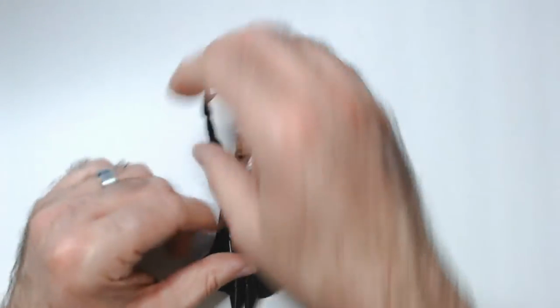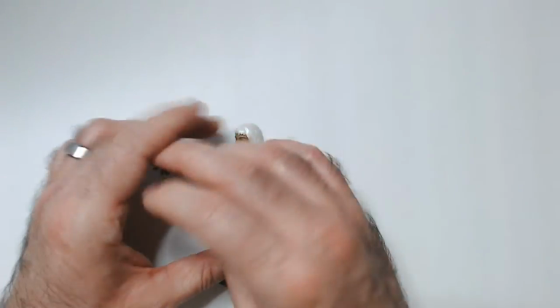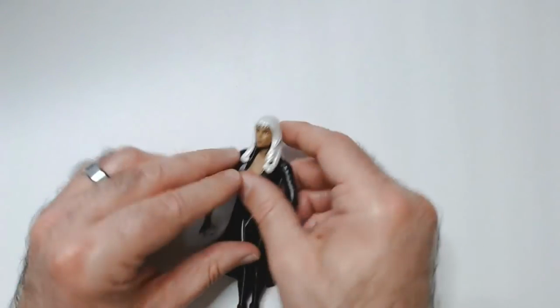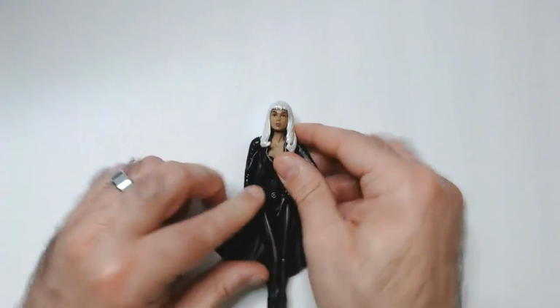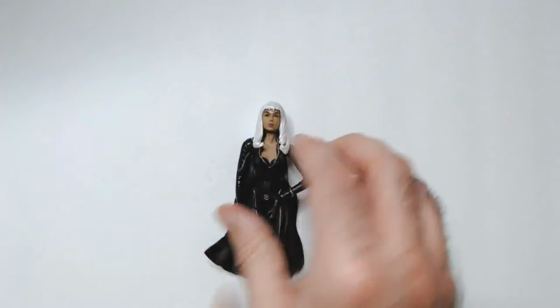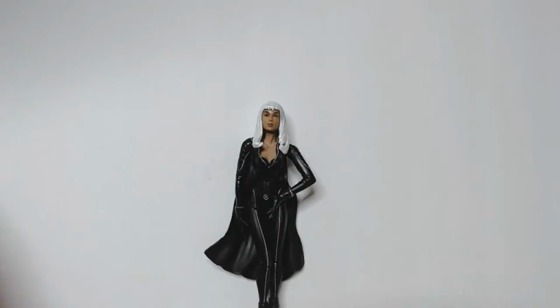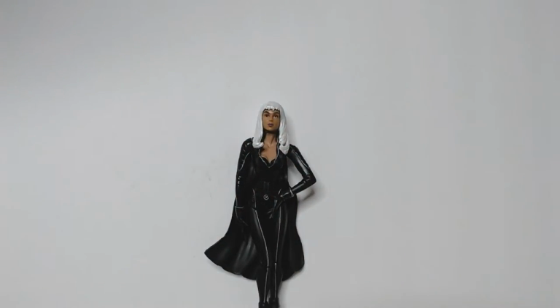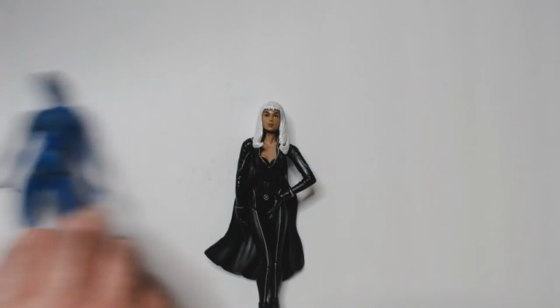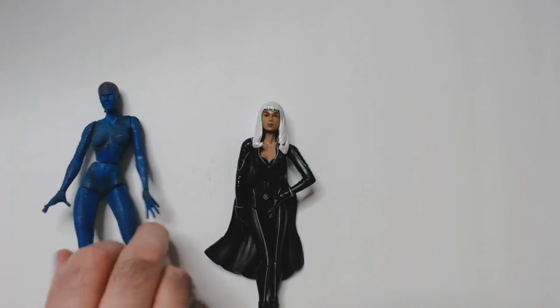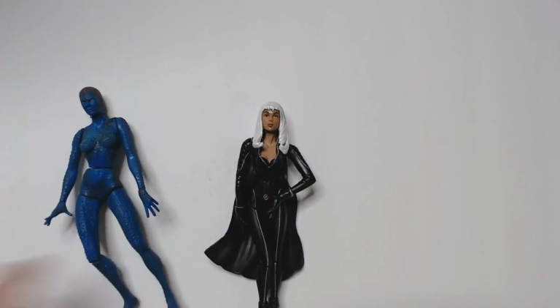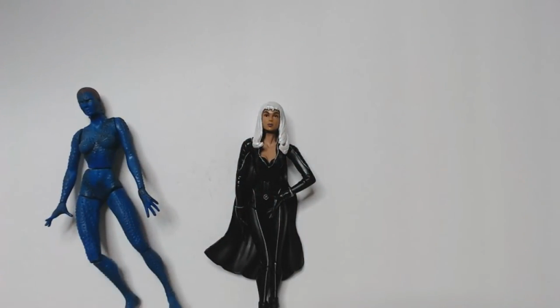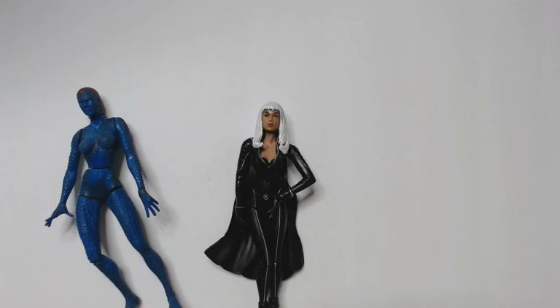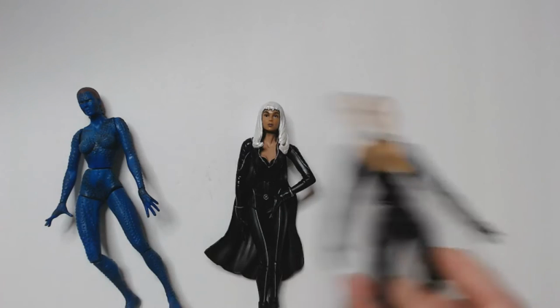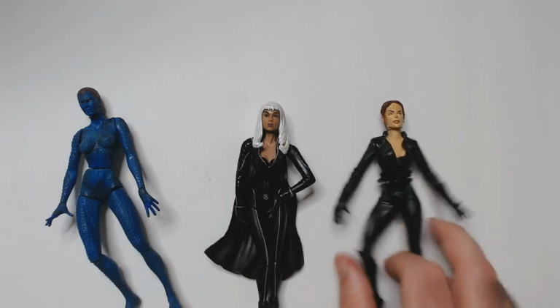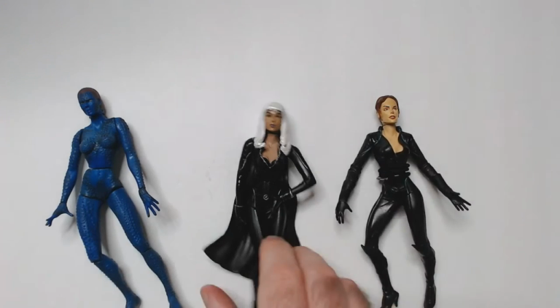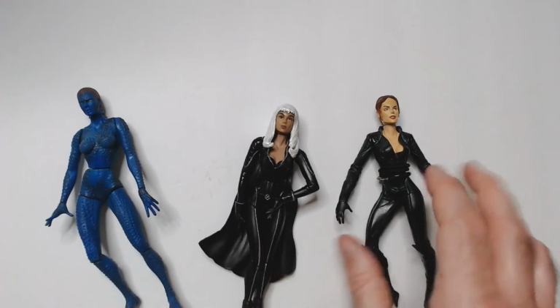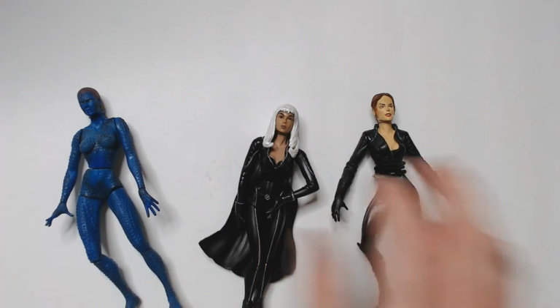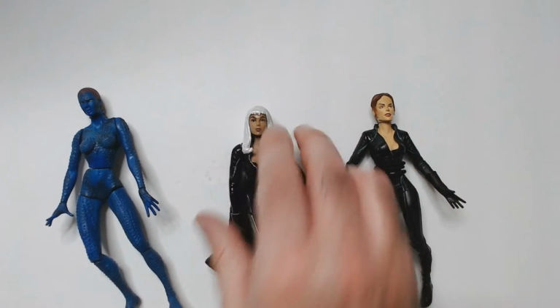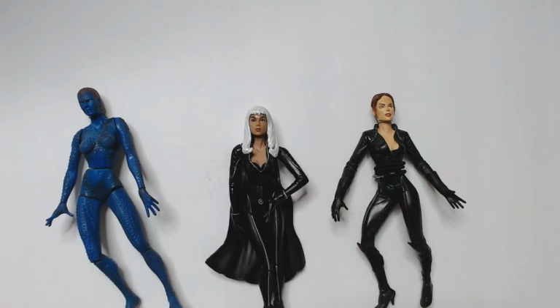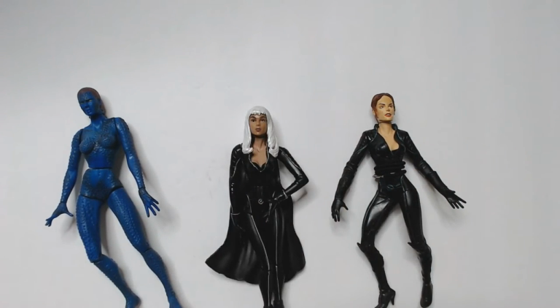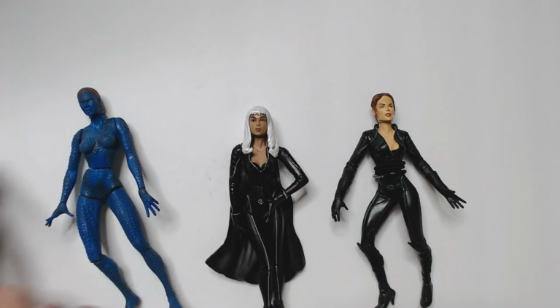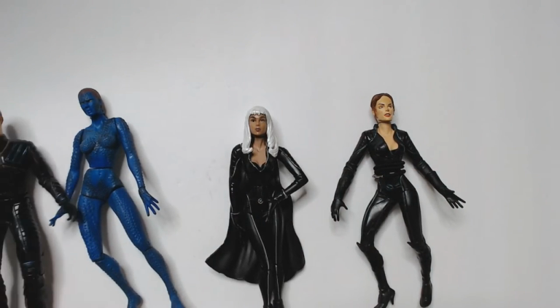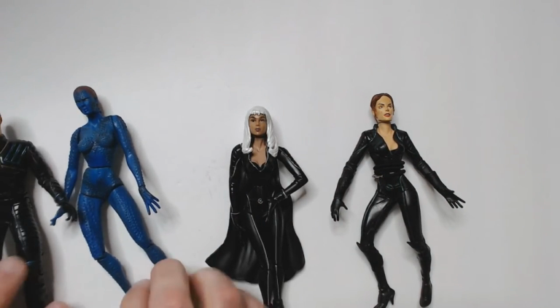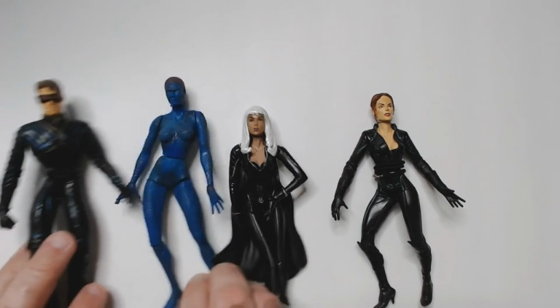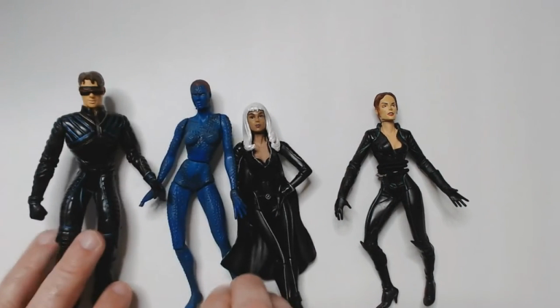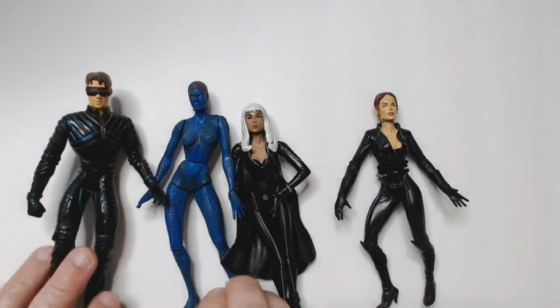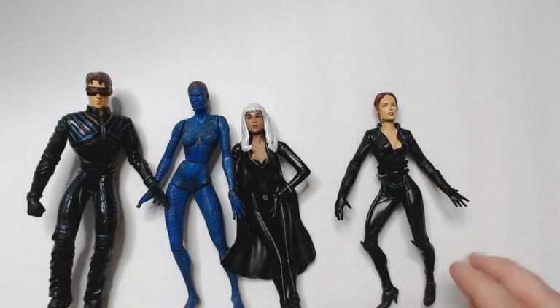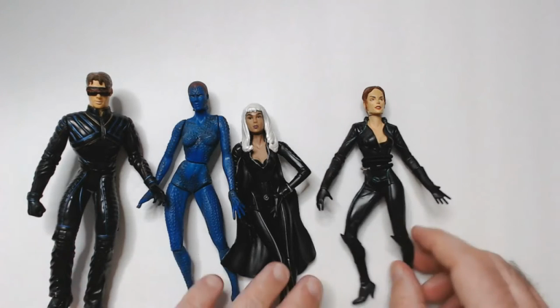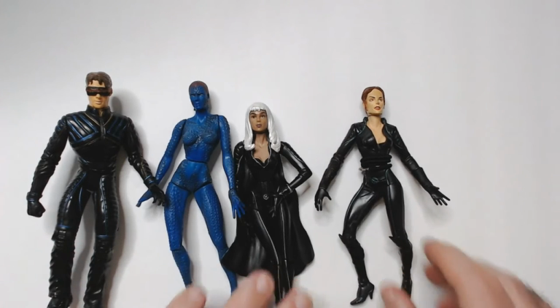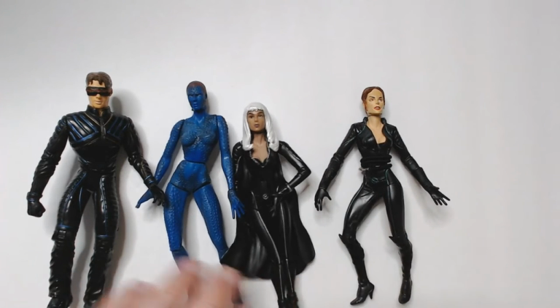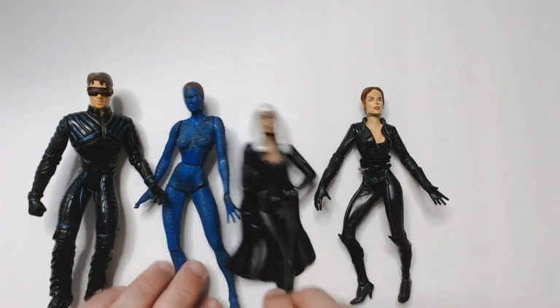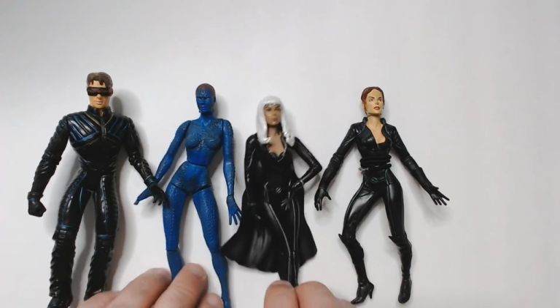So those are the X-Men 2000-2003 action figures that I picked up. I think they came out with figures for those movies every year at the time.